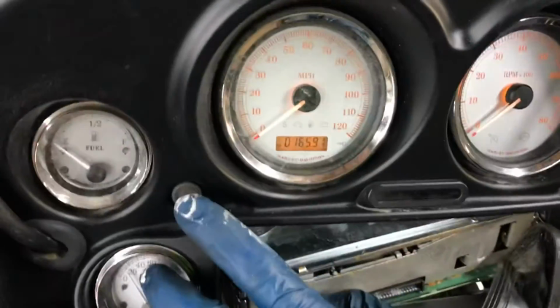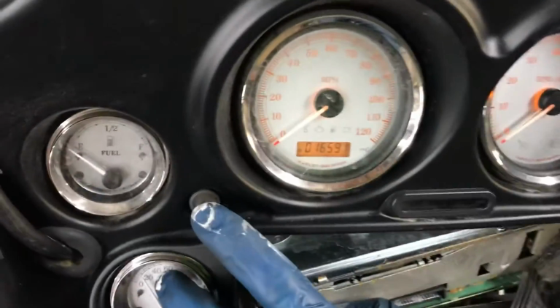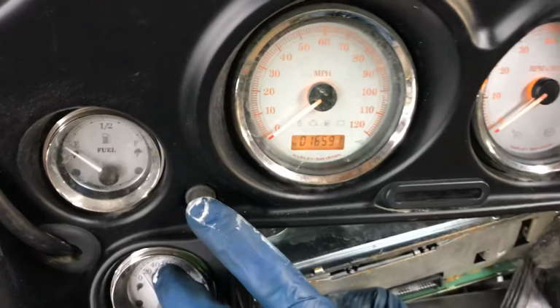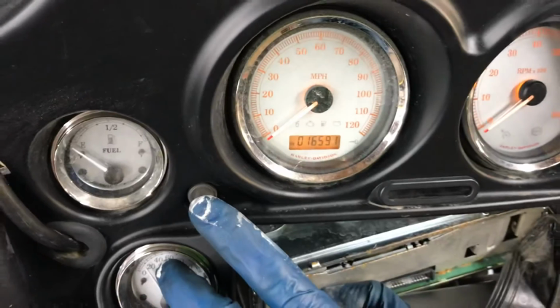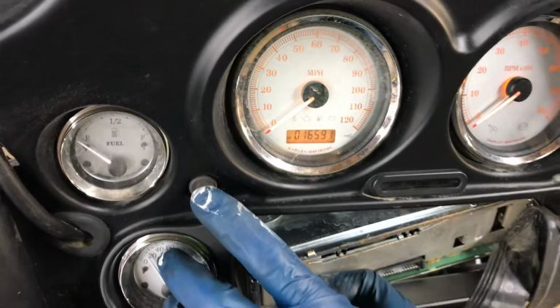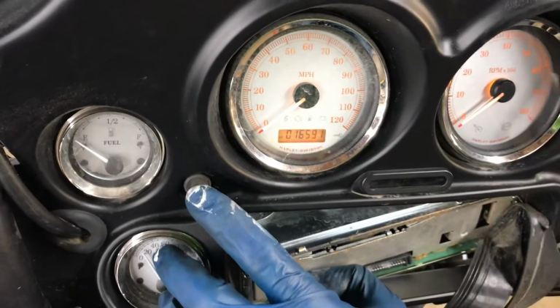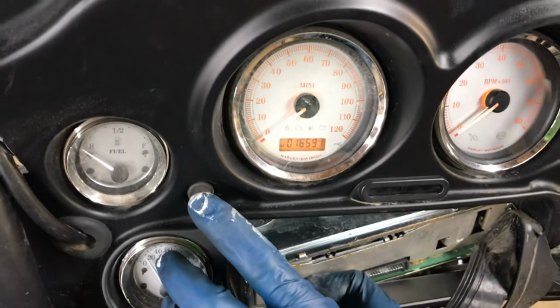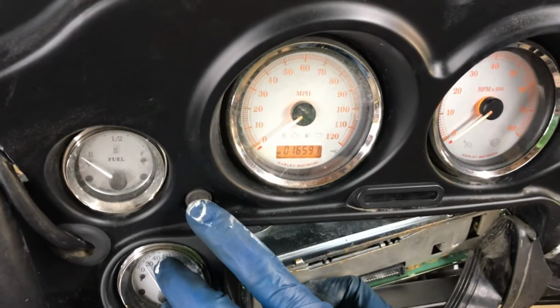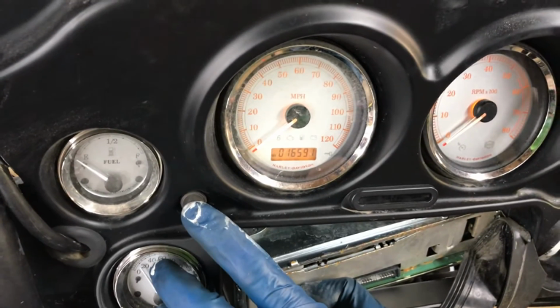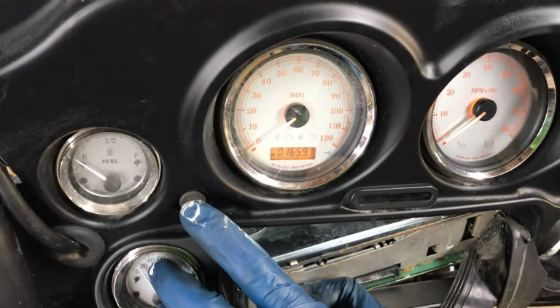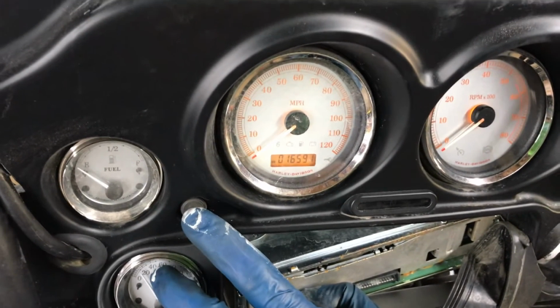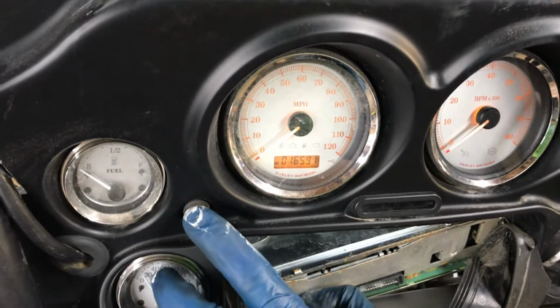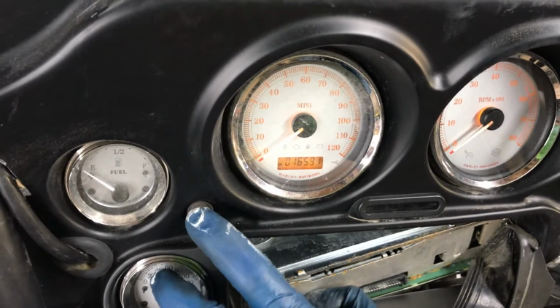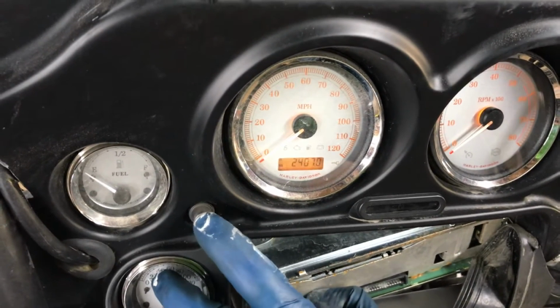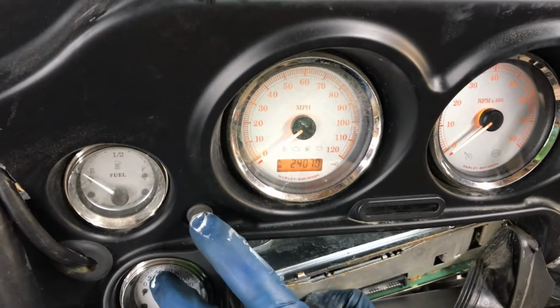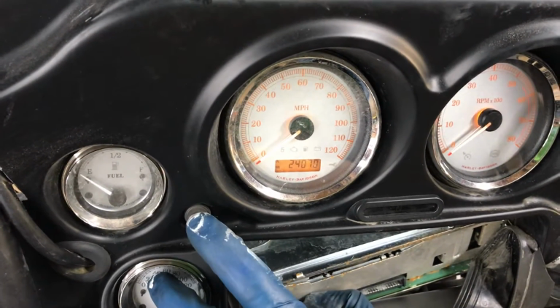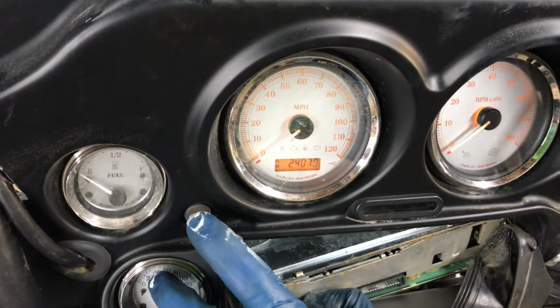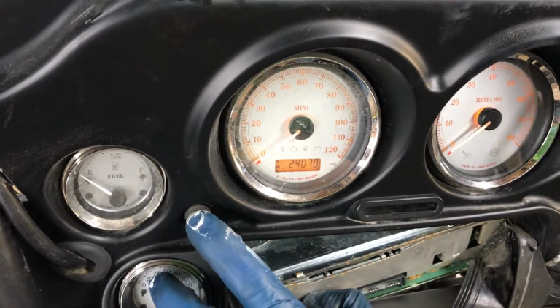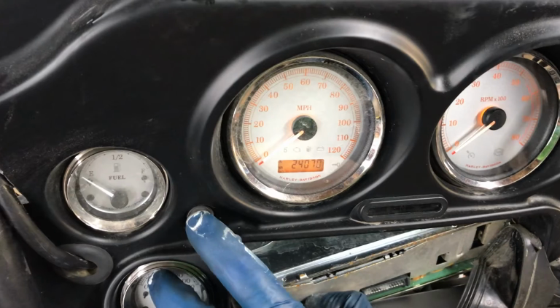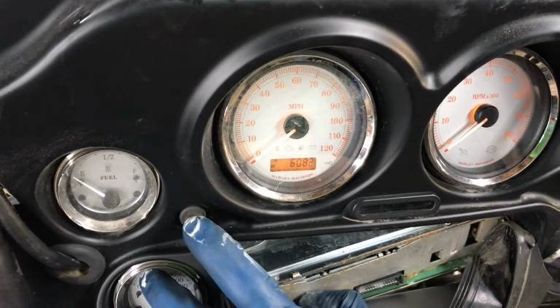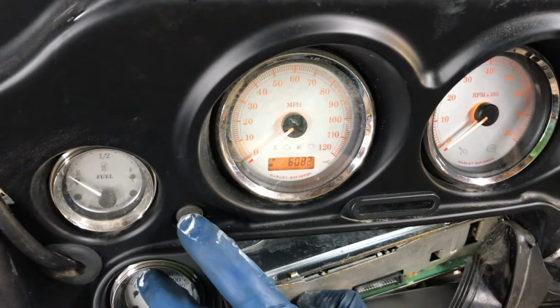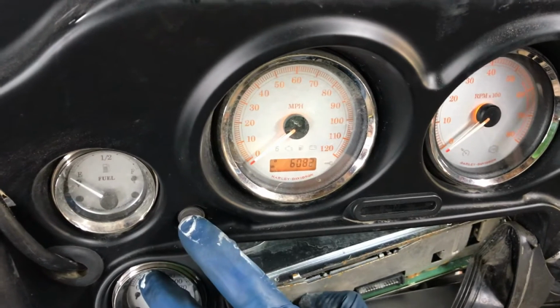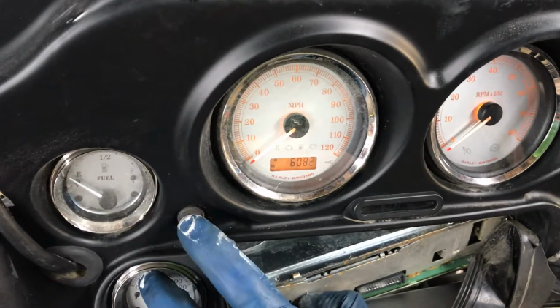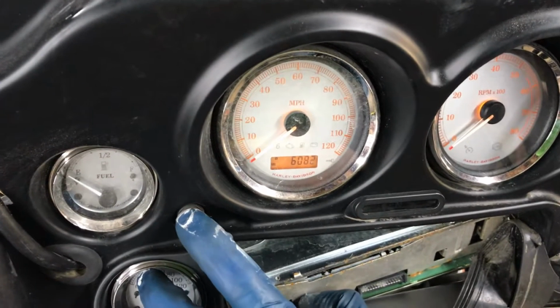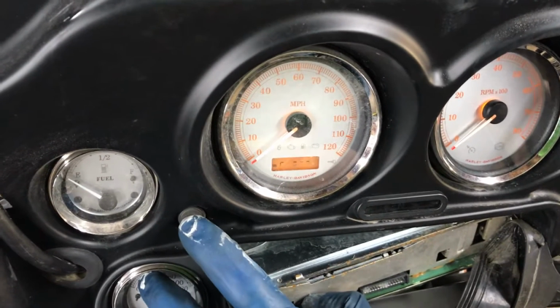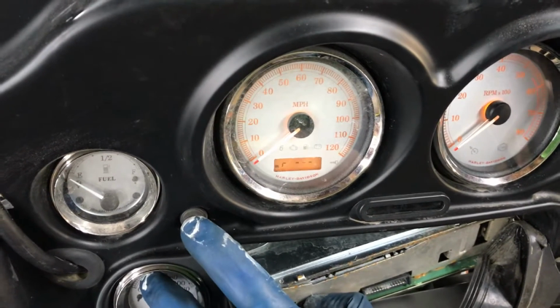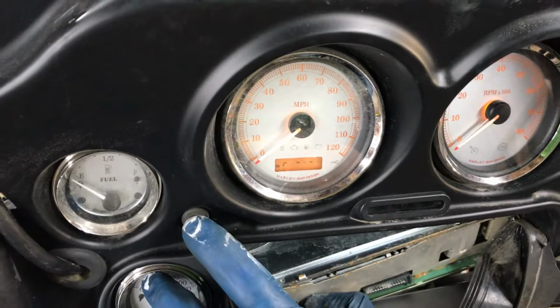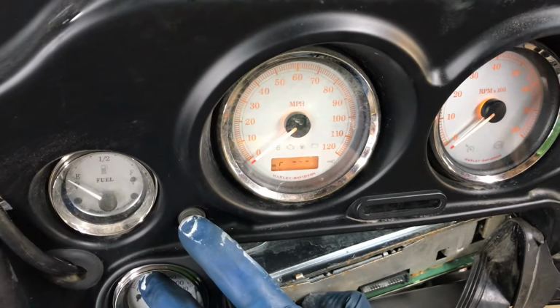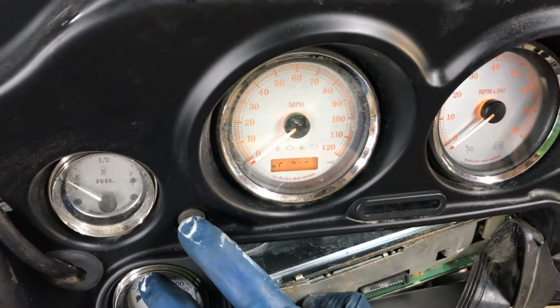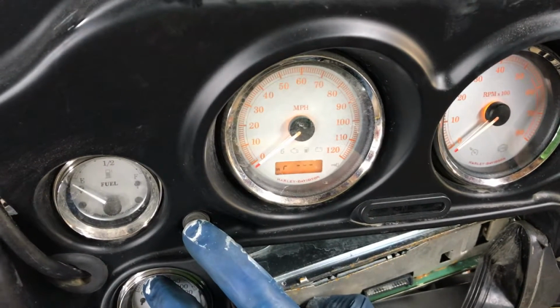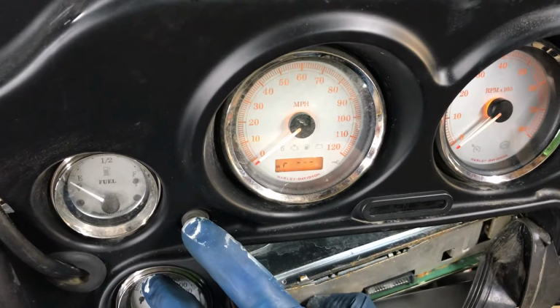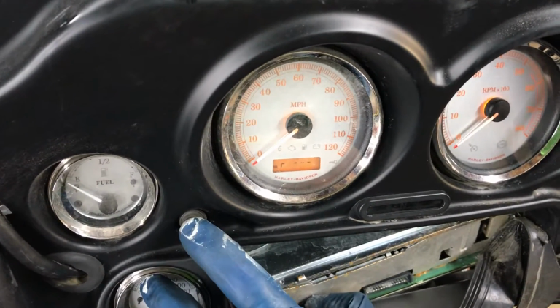The odometer on this unit has the following functions: mileage, trip A mileage, trip B mileage, and reserve fuel capacity mileage.